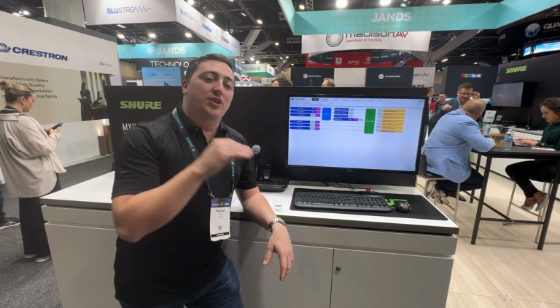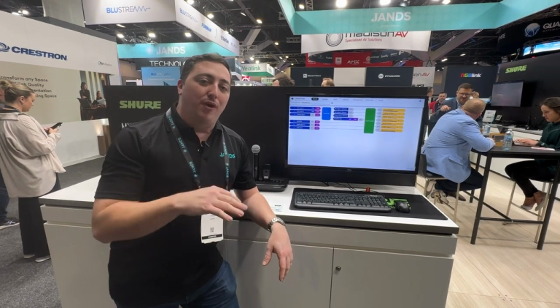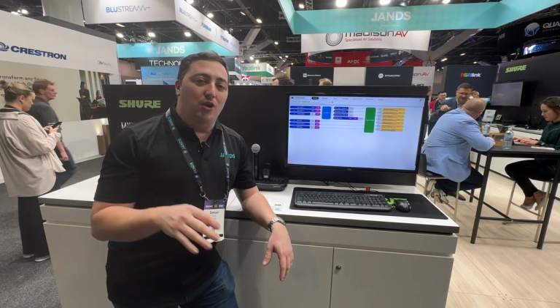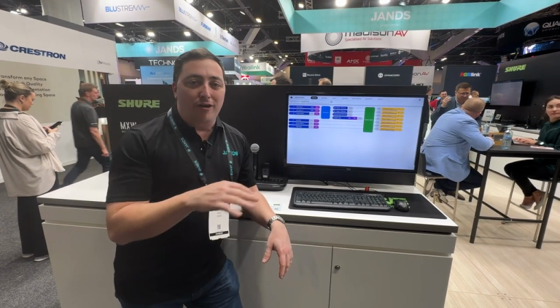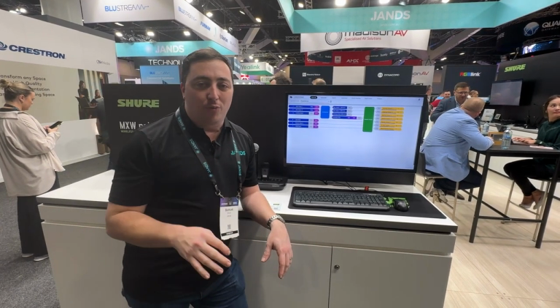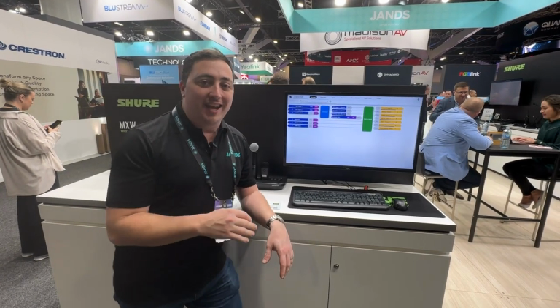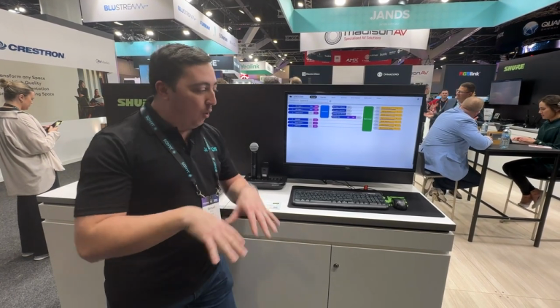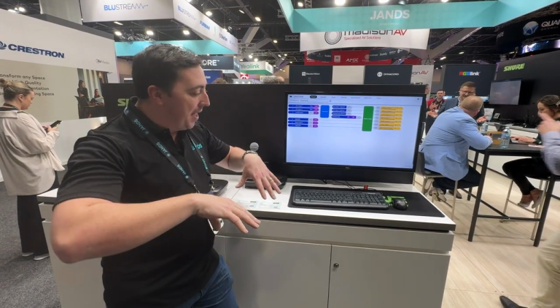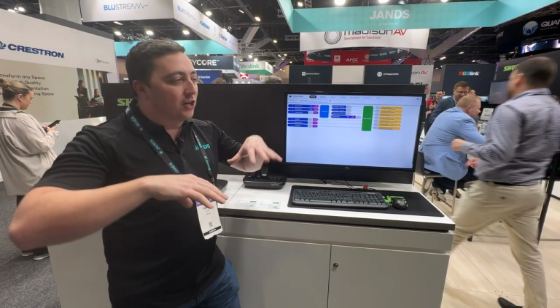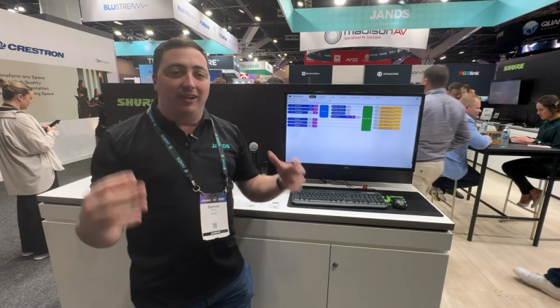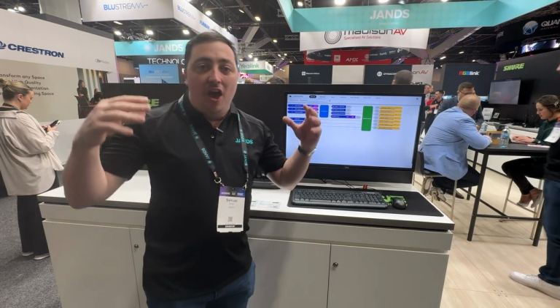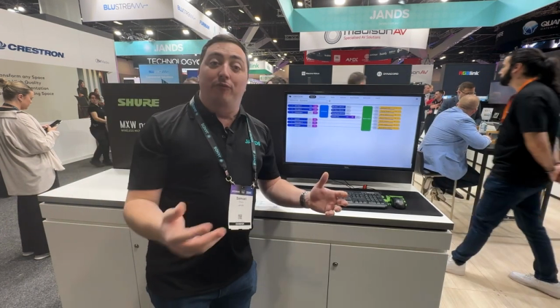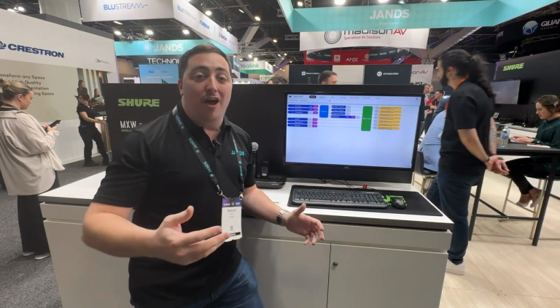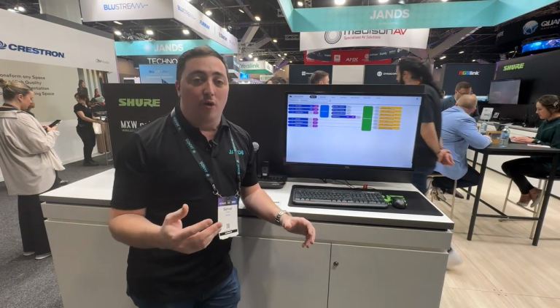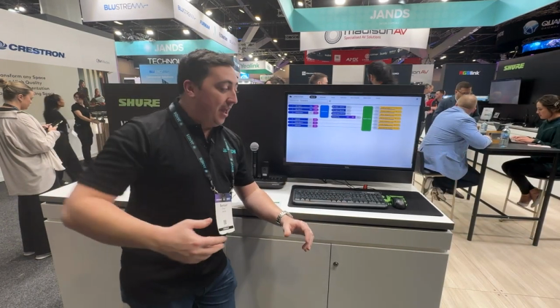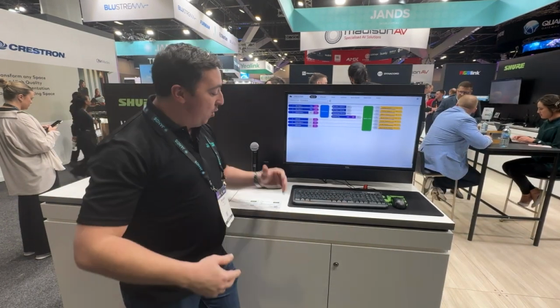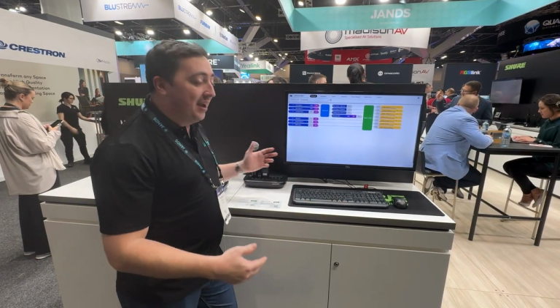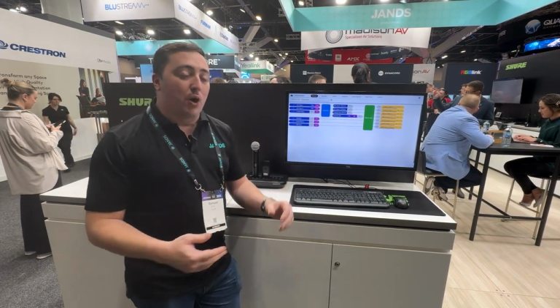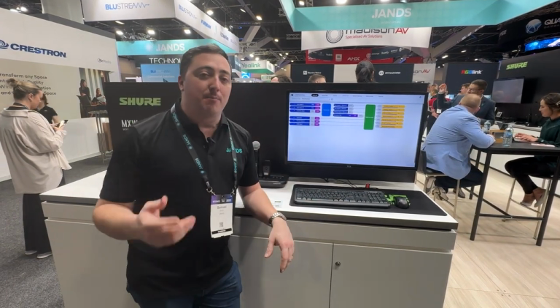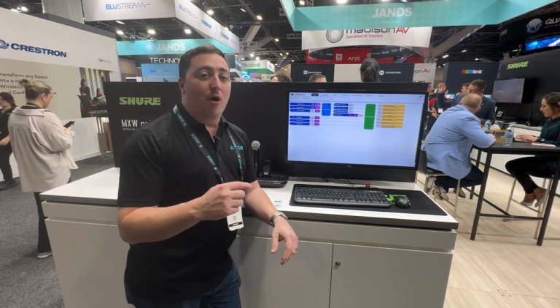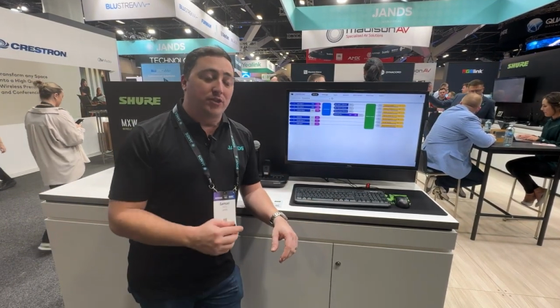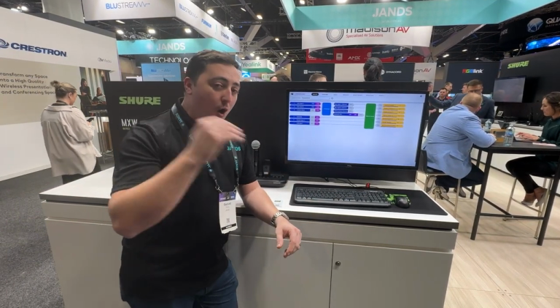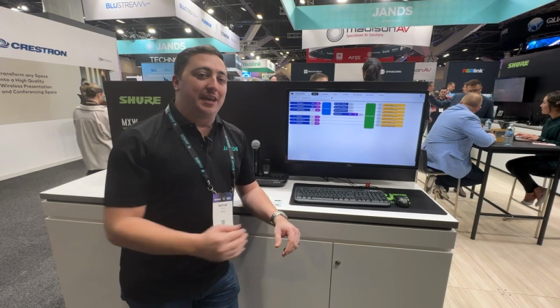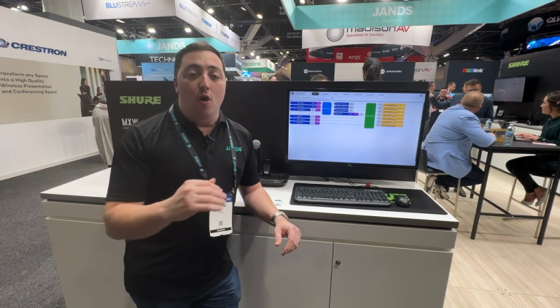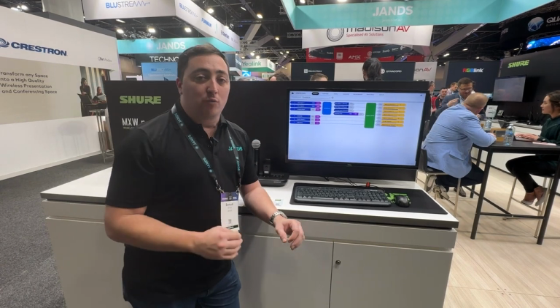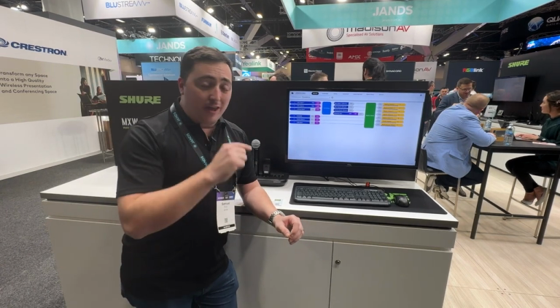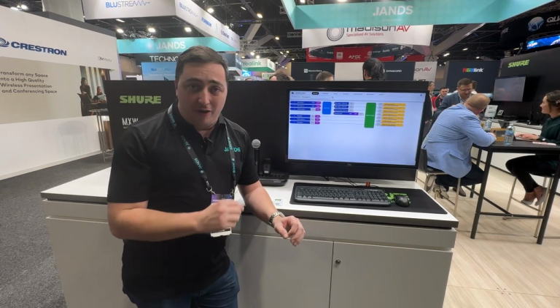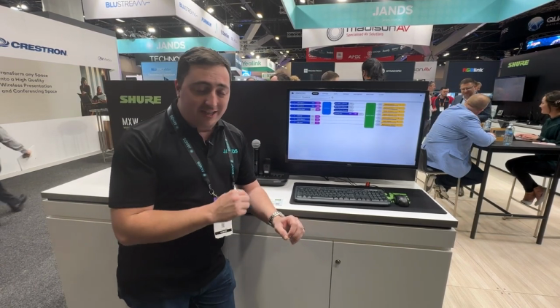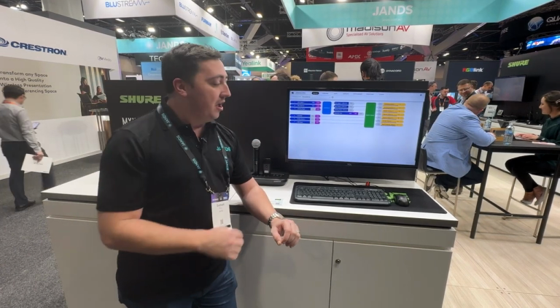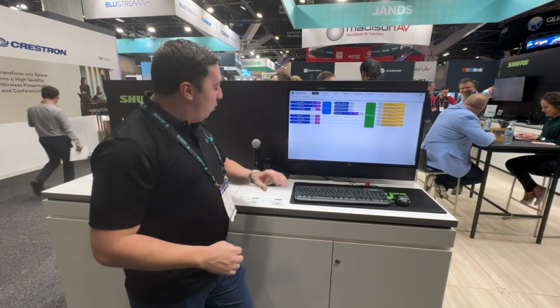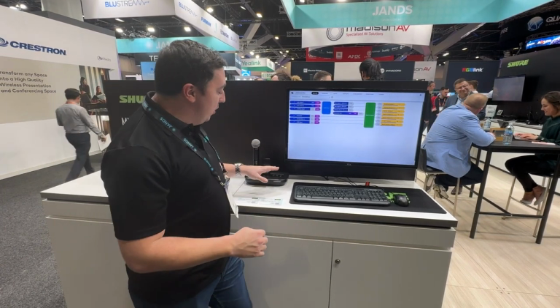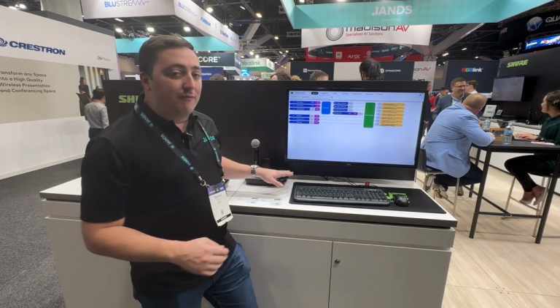Shure's brand new Microflex Wireless Next 2 is all about how do we get clear conferencing style audio in the form of handhelds, body packs and boundary microphones over Teams, over Zoom, so the other people can hear us nice and easily.